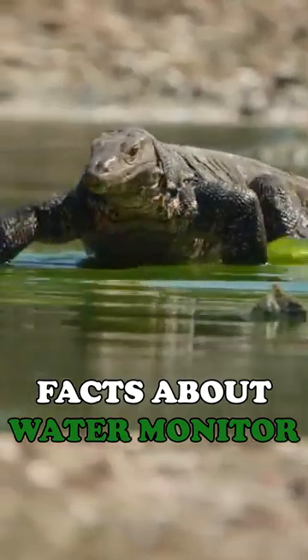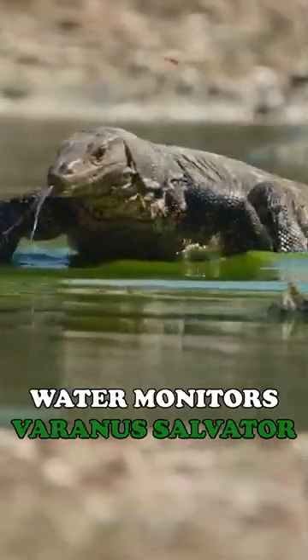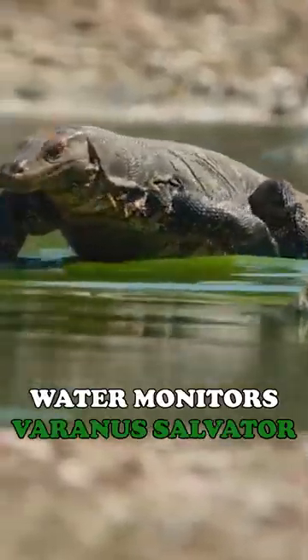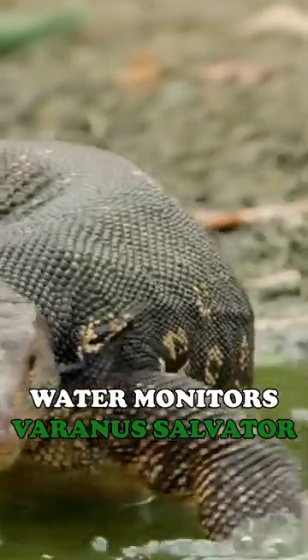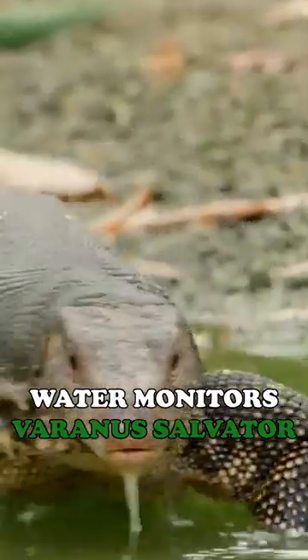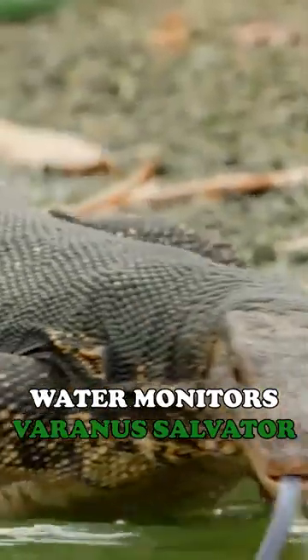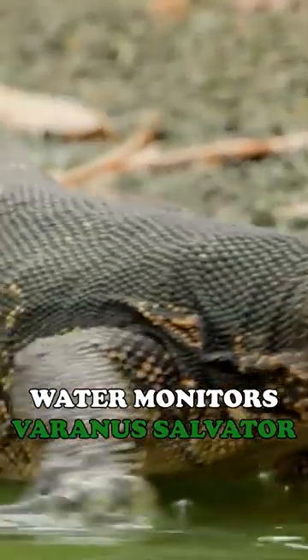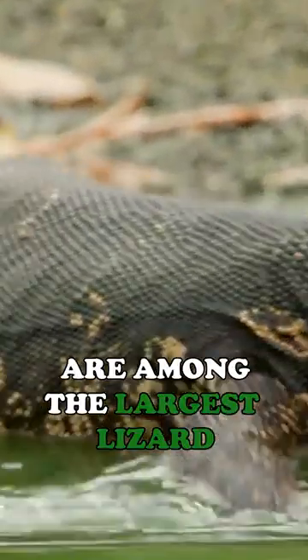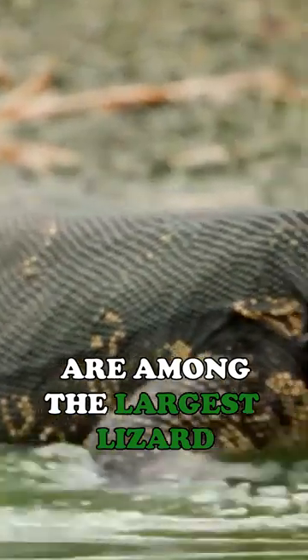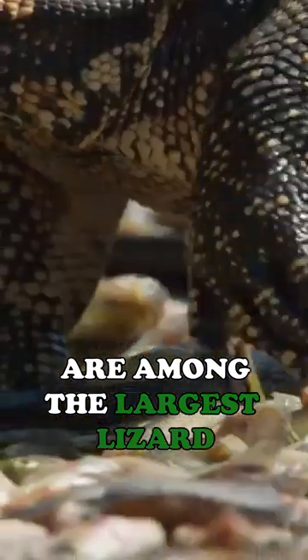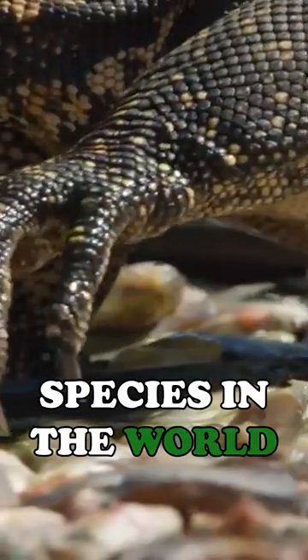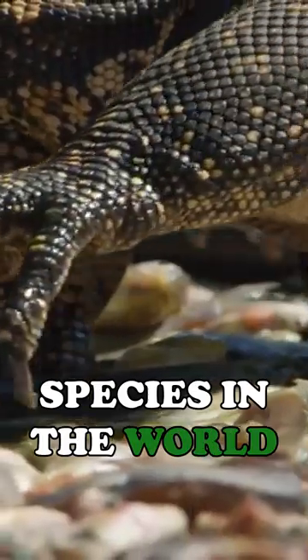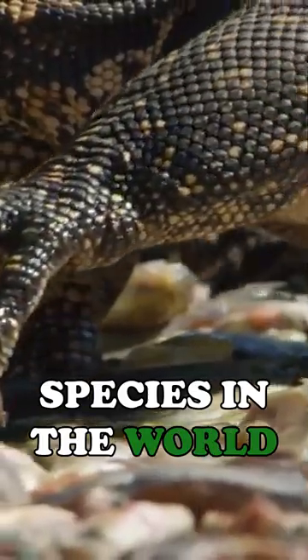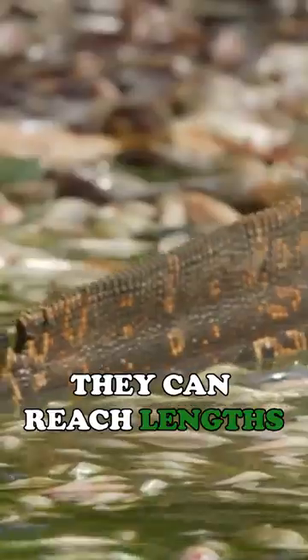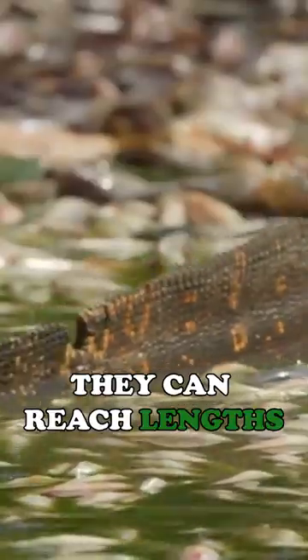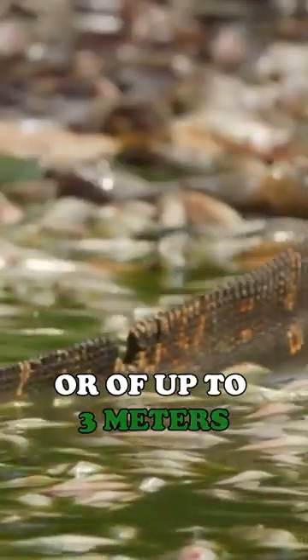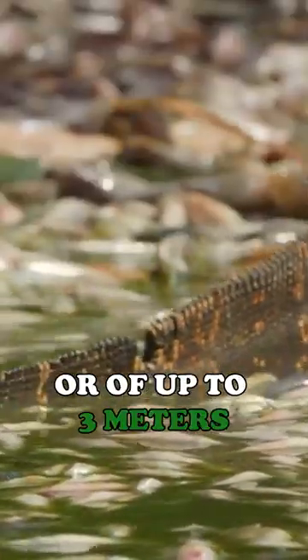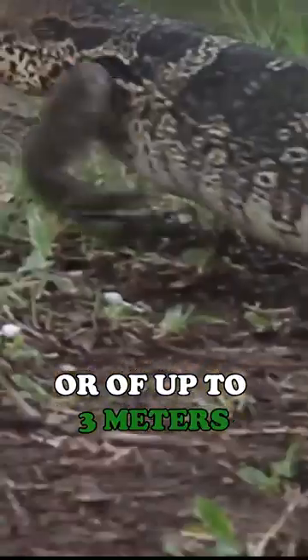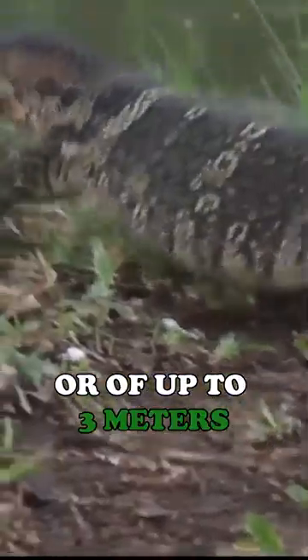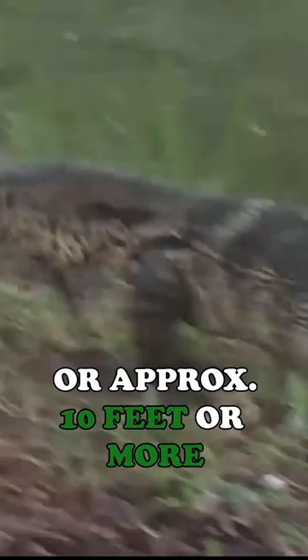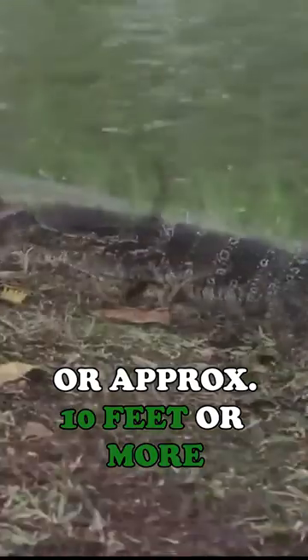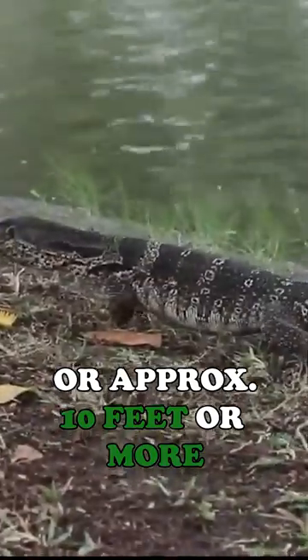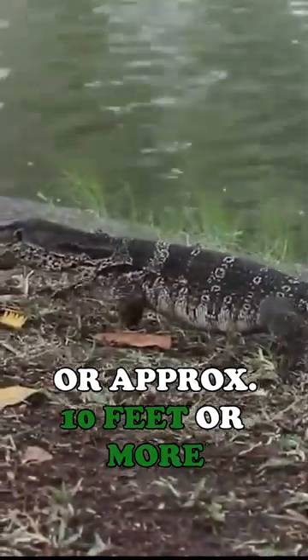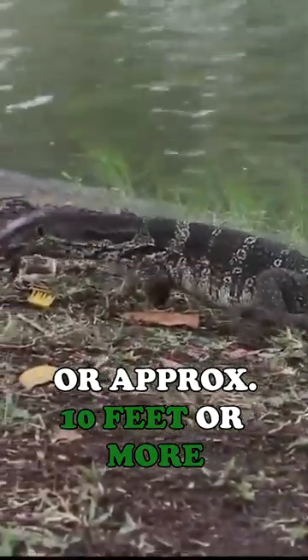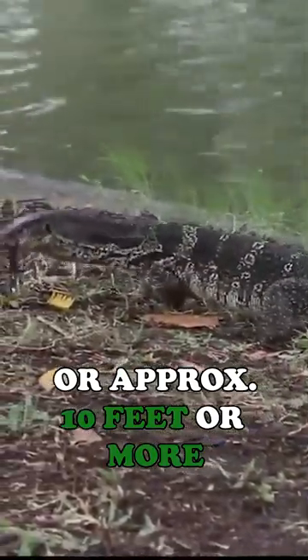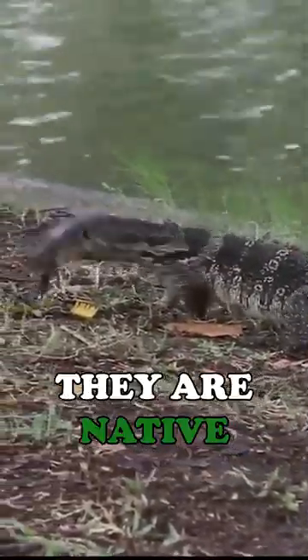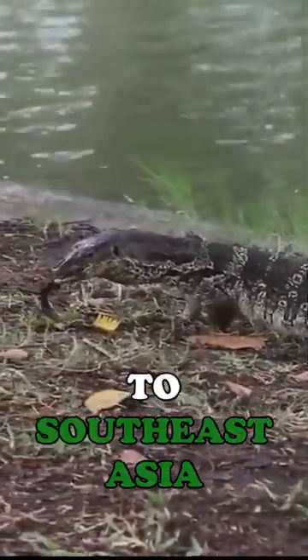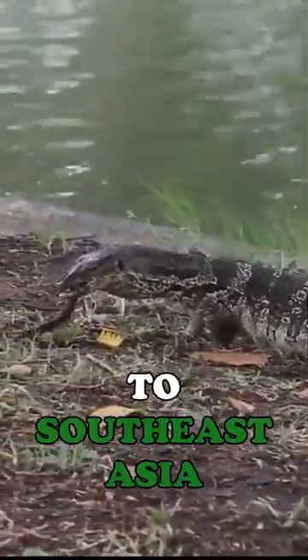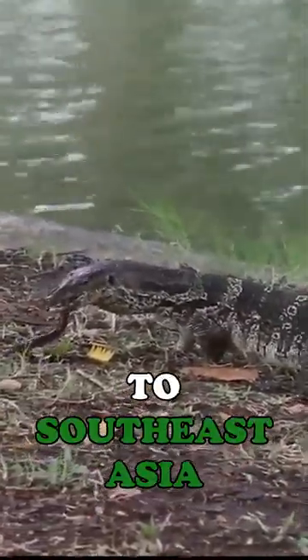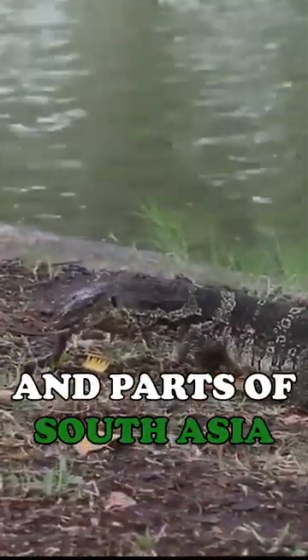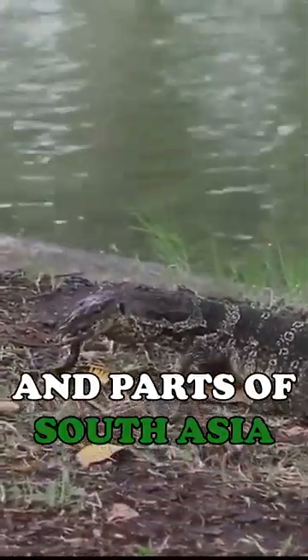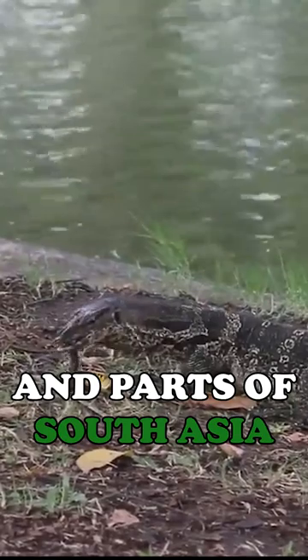Water monitors, or Varanus salvator, are among the largest lizard species in the world. They can reach lengths of up to 3 meters, or approximately 10 feet or more. They are native to Southeast Asia and parts of South Asia.